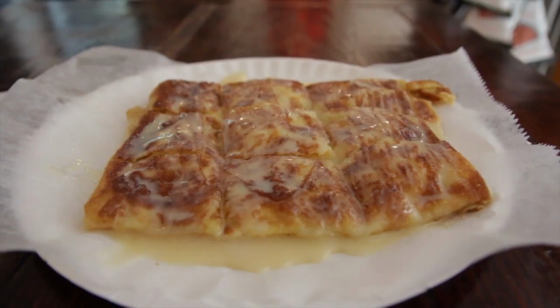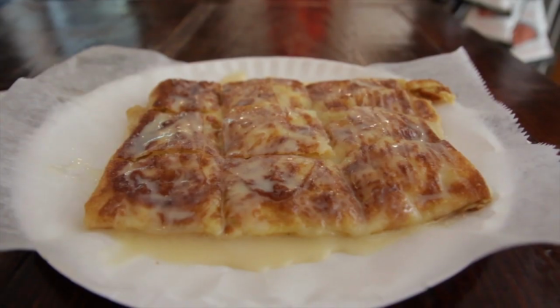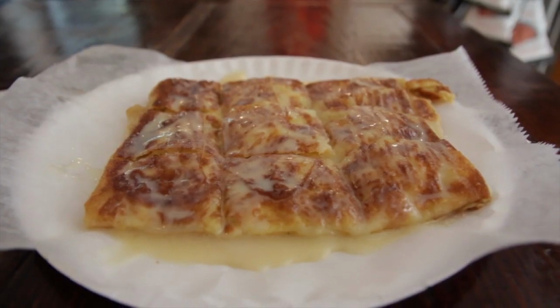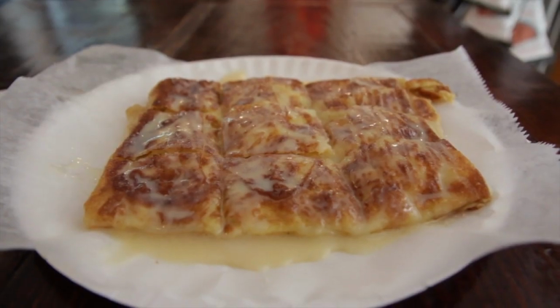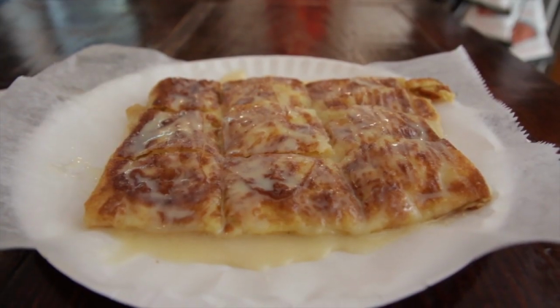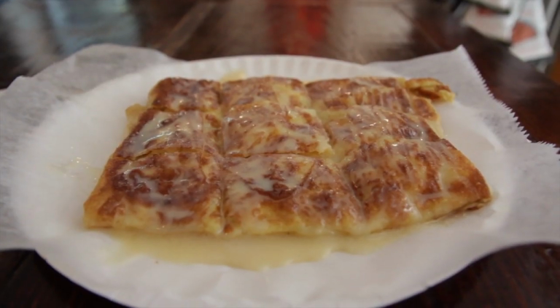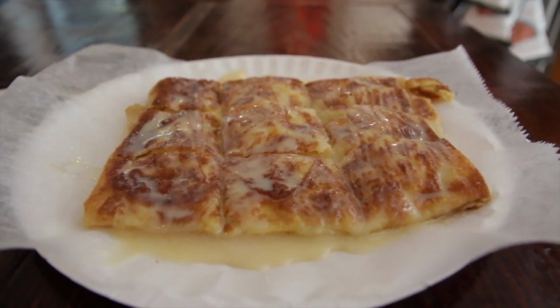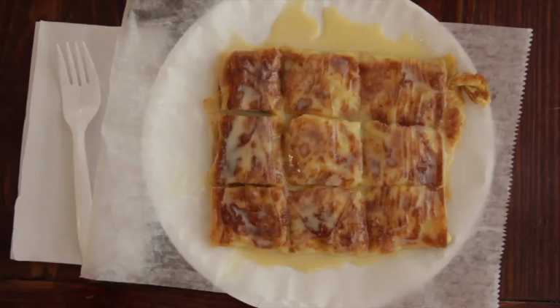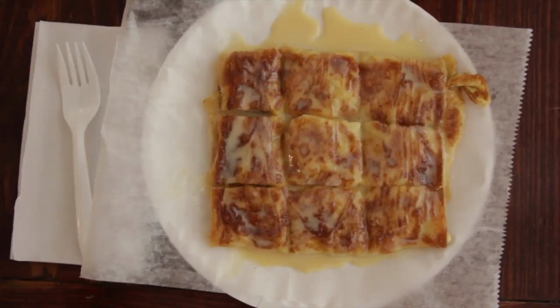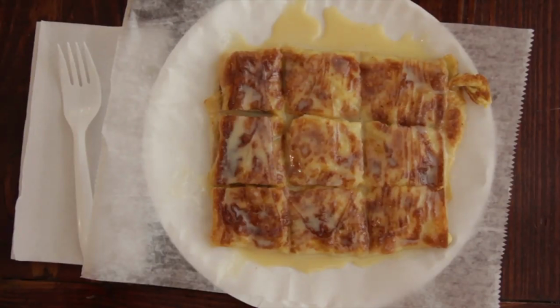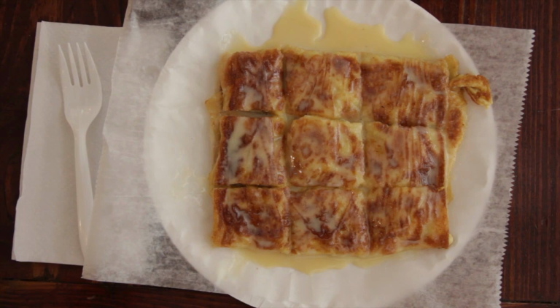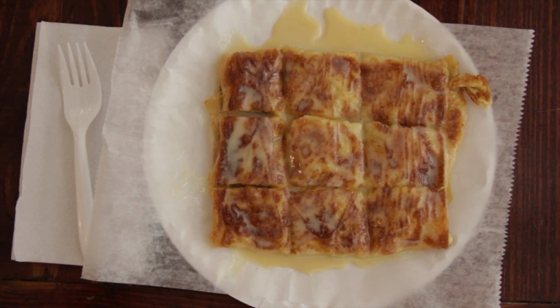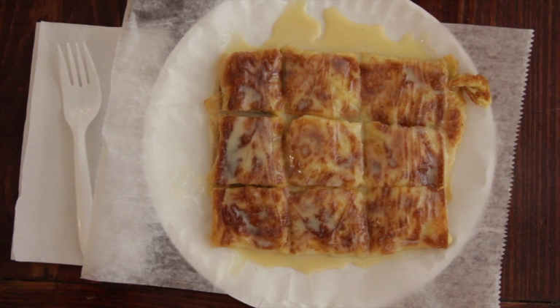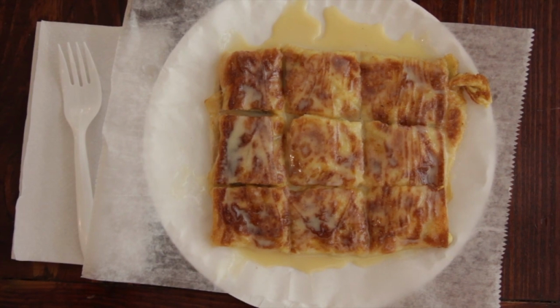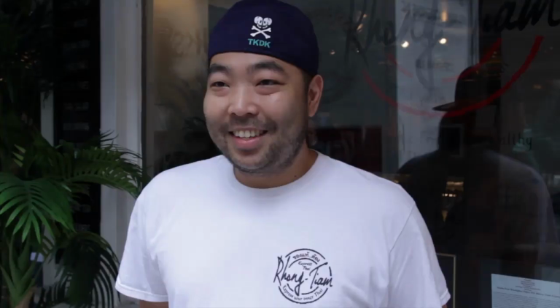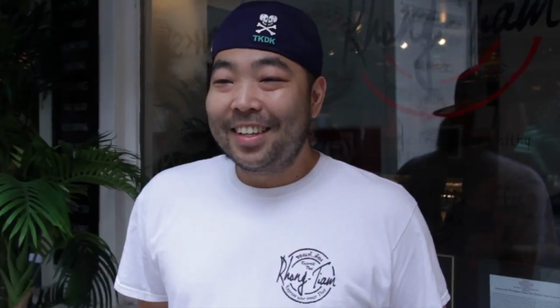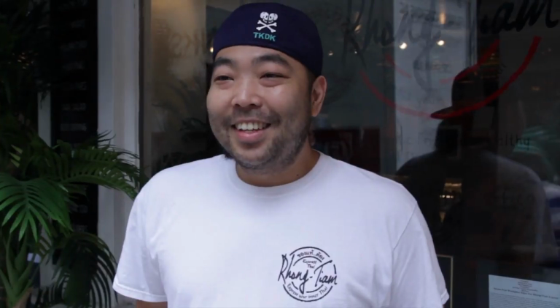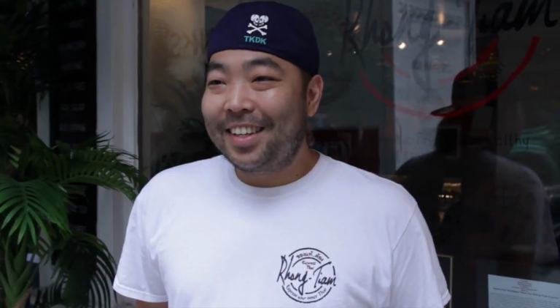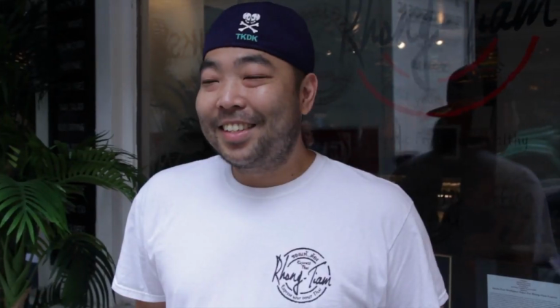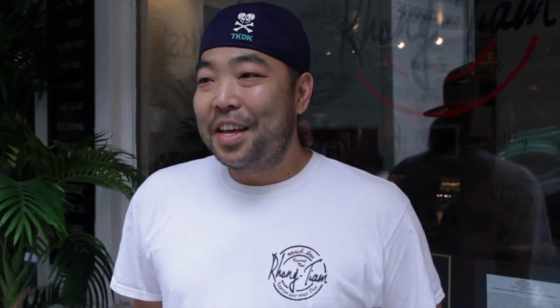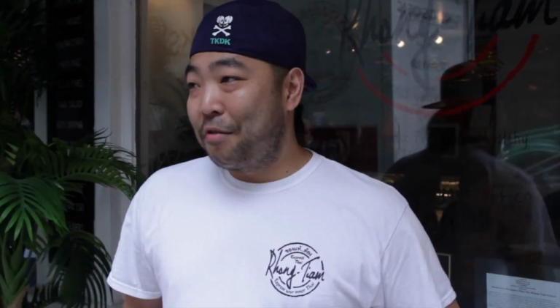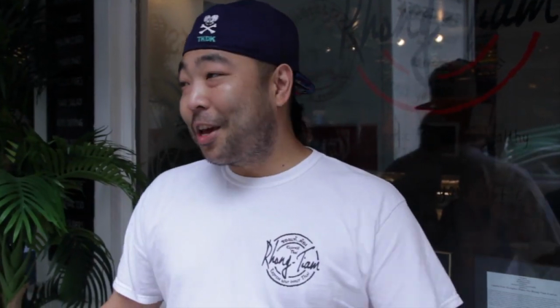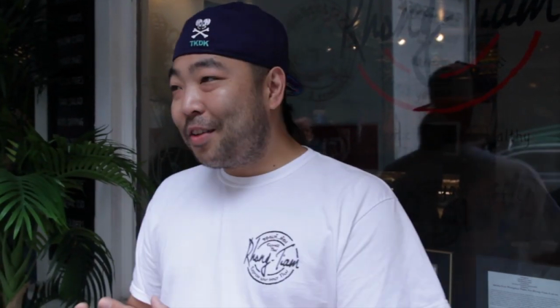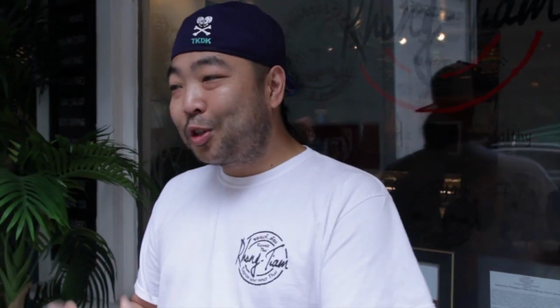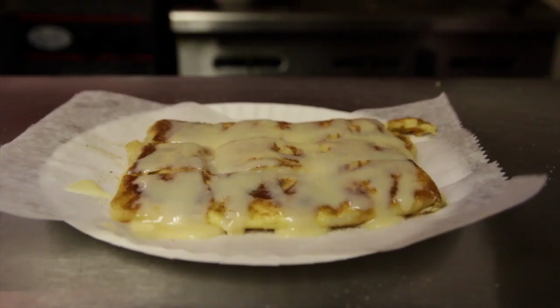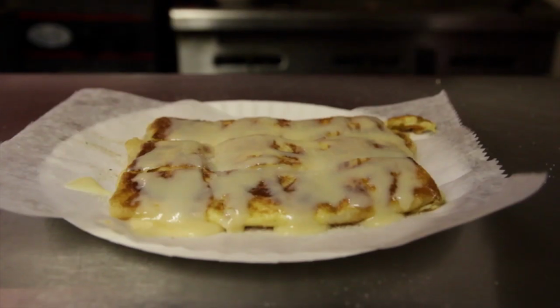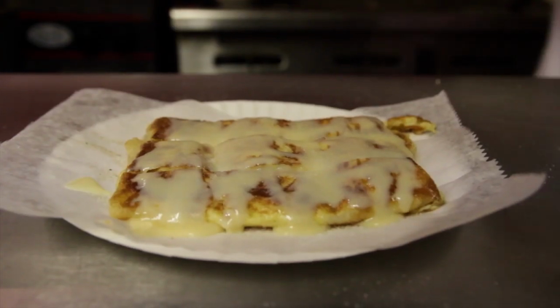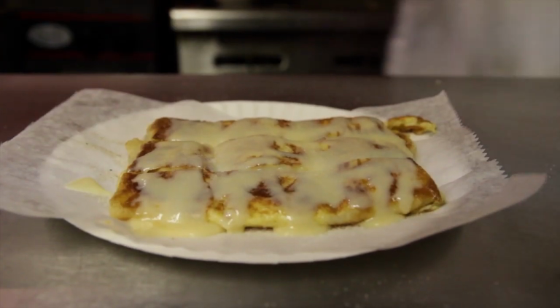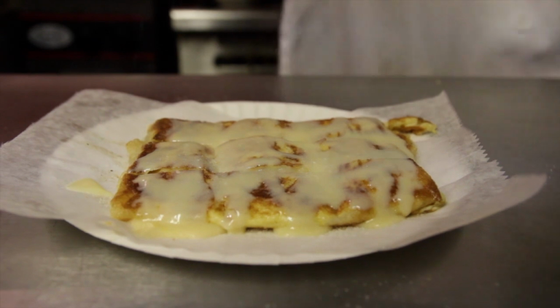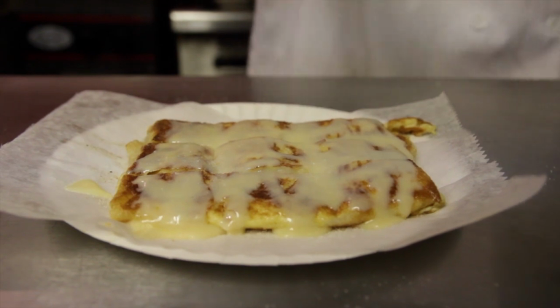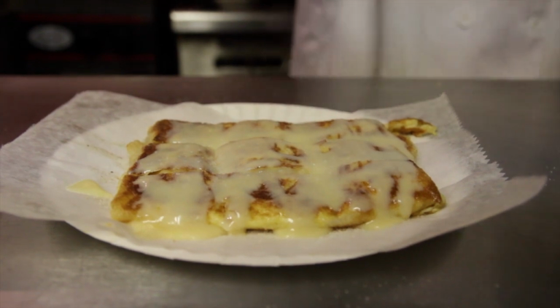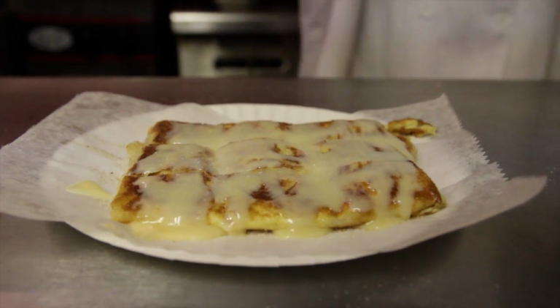But what I really loved was the dessert: banana roti with condensed milk. According to owner Andy Yang, who was born in Bangkok, this dessert is a common street food in Thailand.